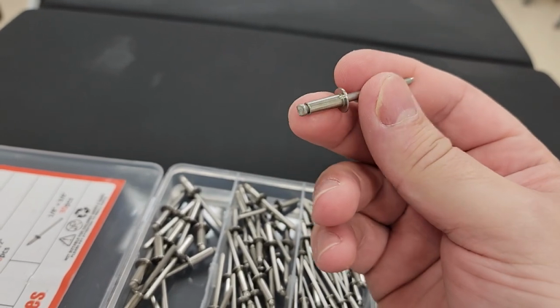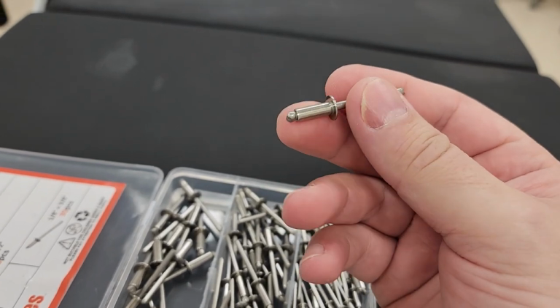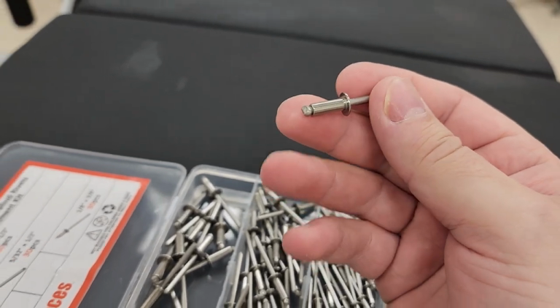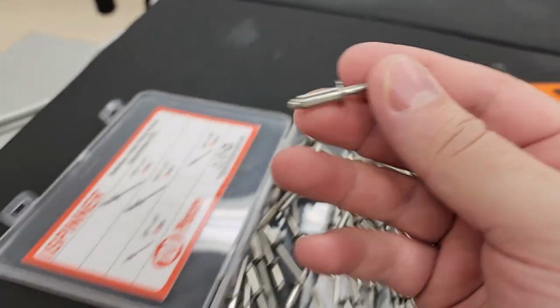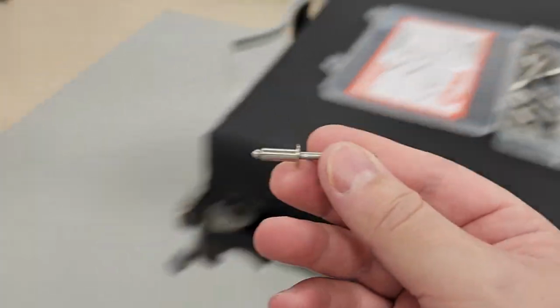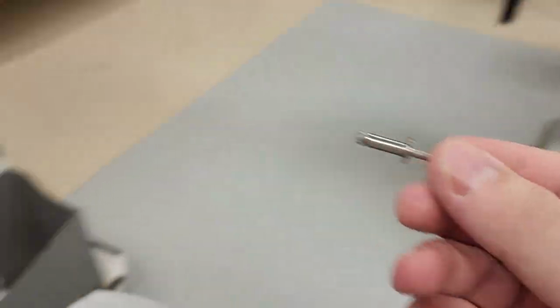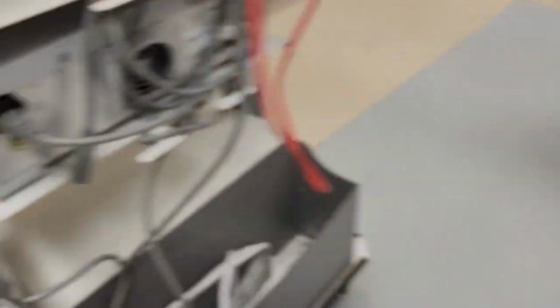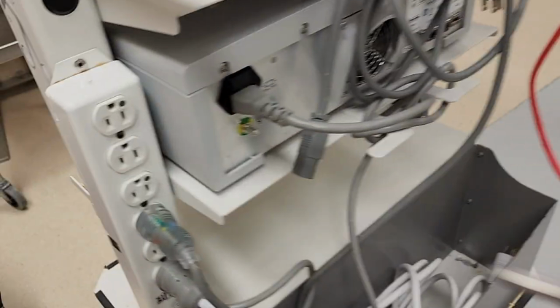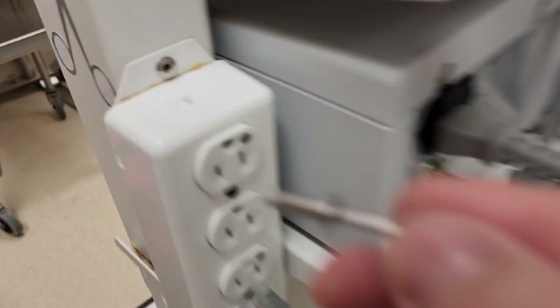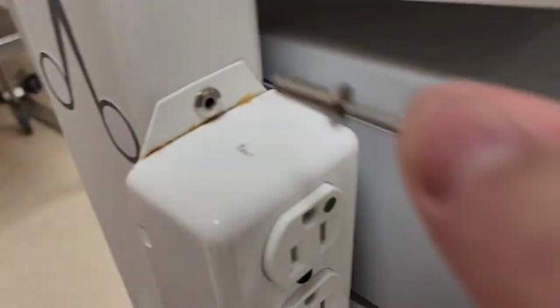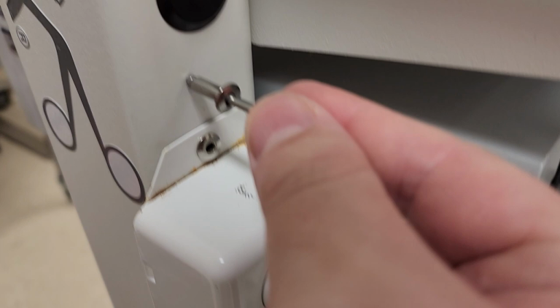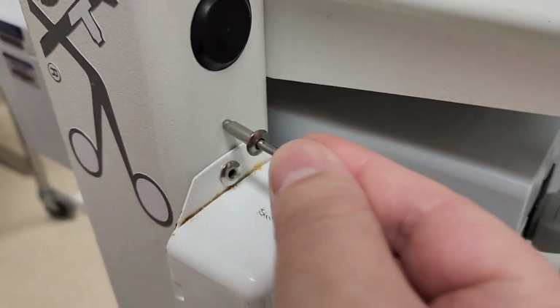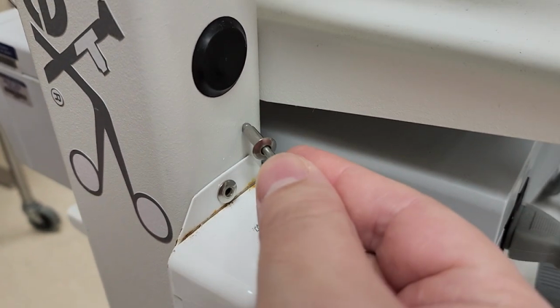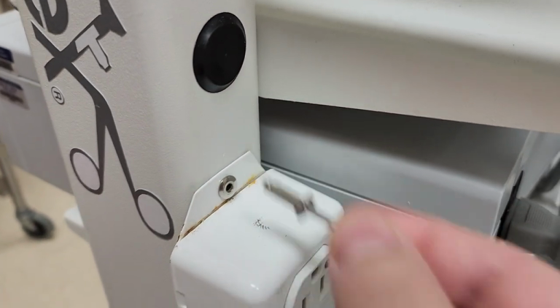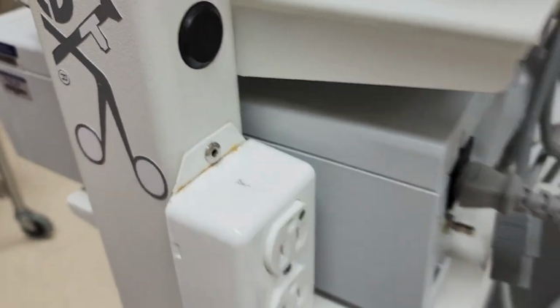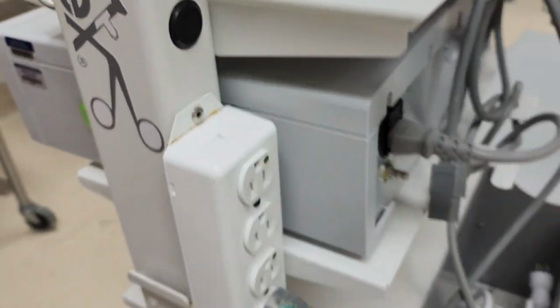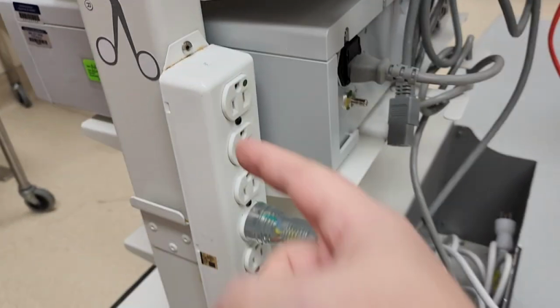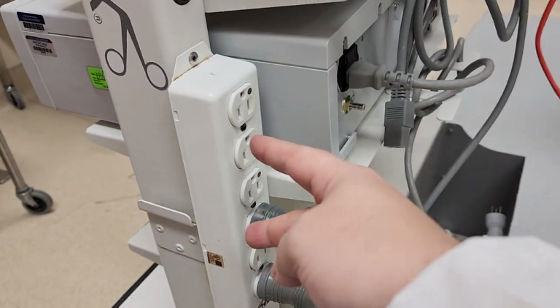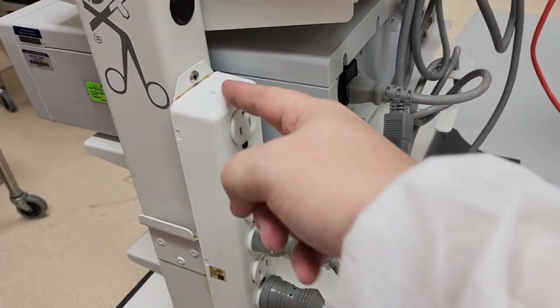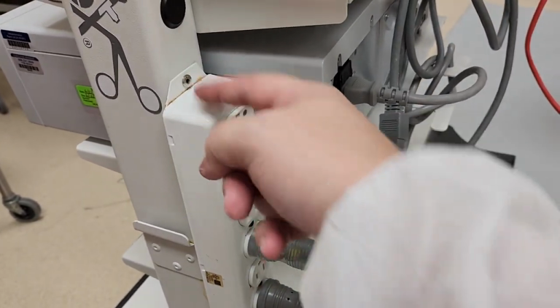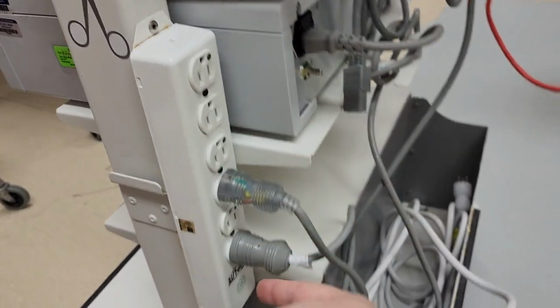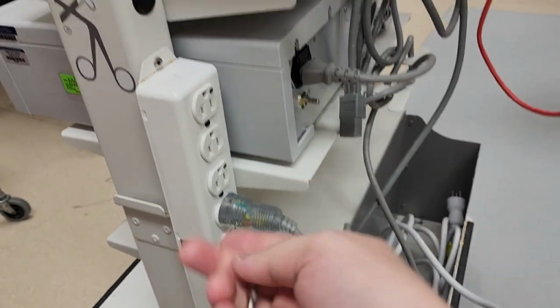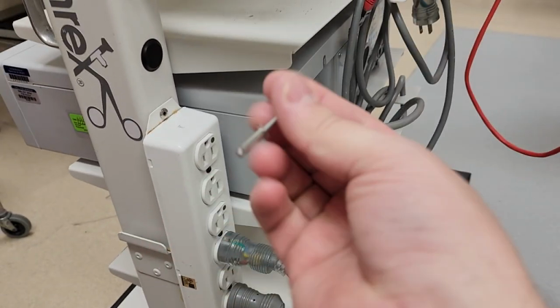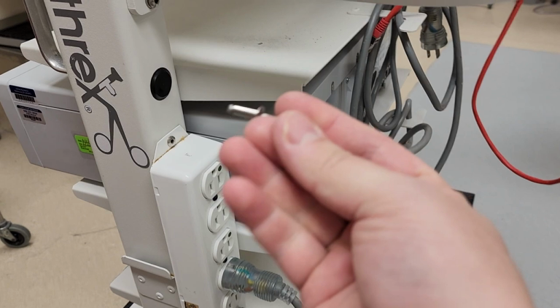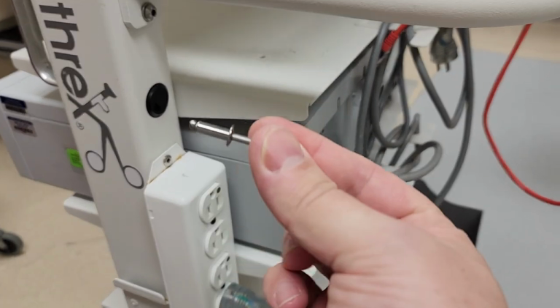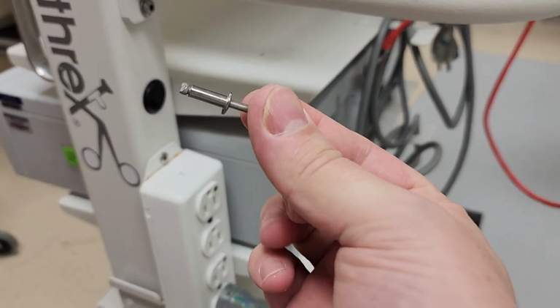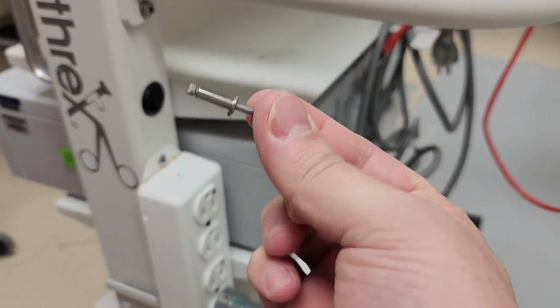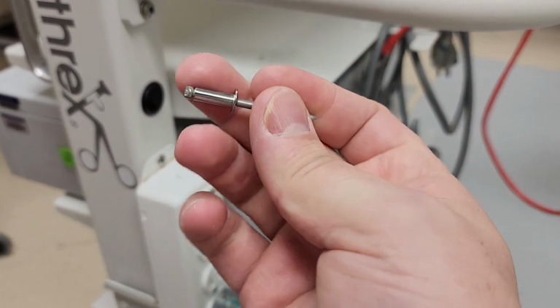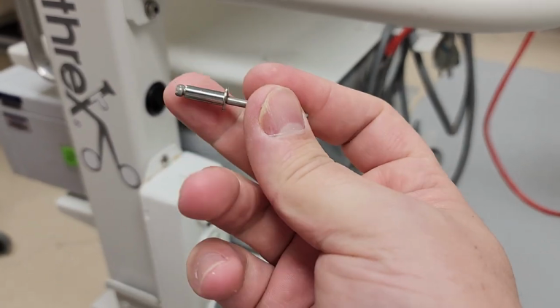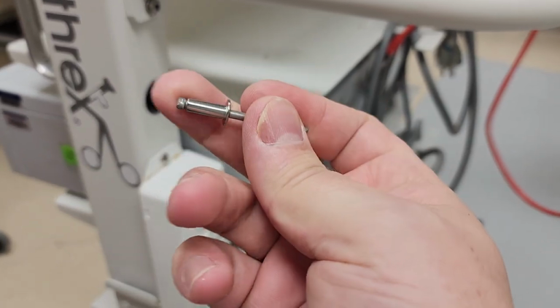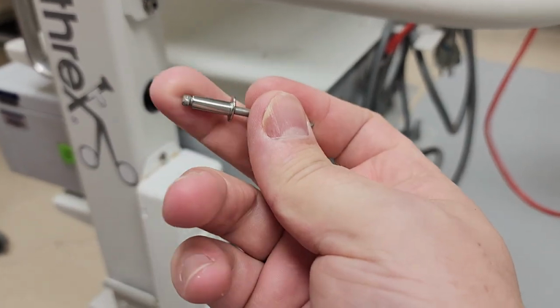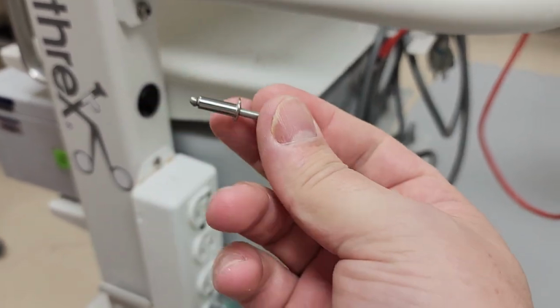A hole that's 3/16ths is drilled into the source material. You hold the power strip up, you mark the hole, you drill it — 3/16ths, which is the outer diameter of the shank right here.